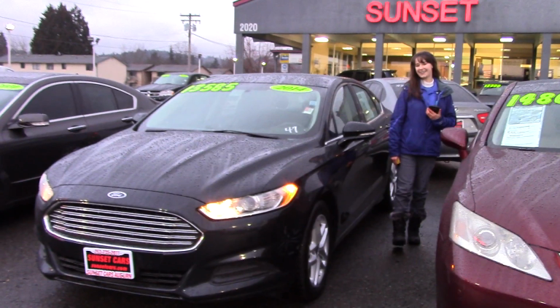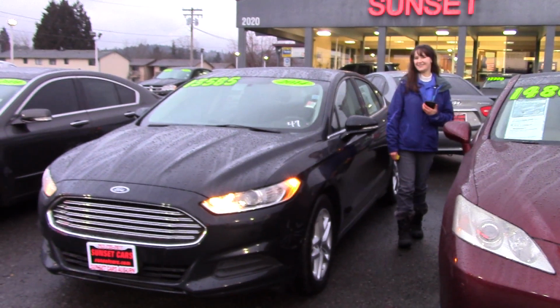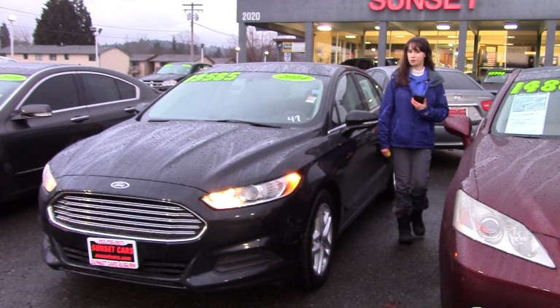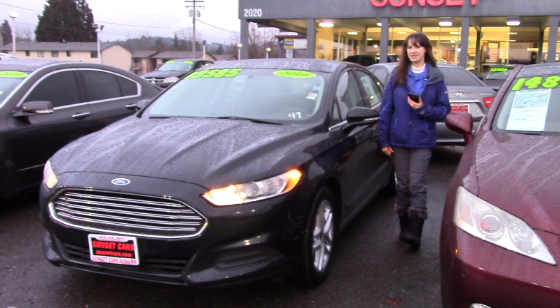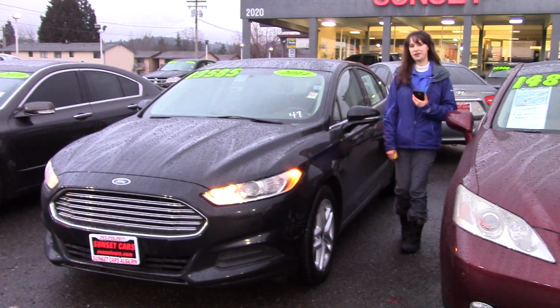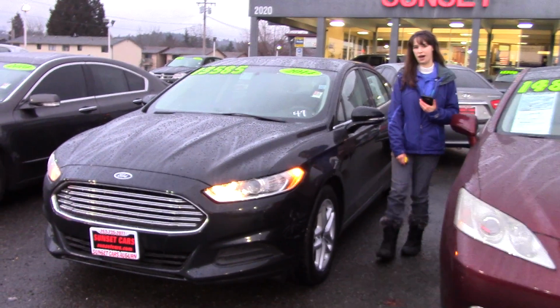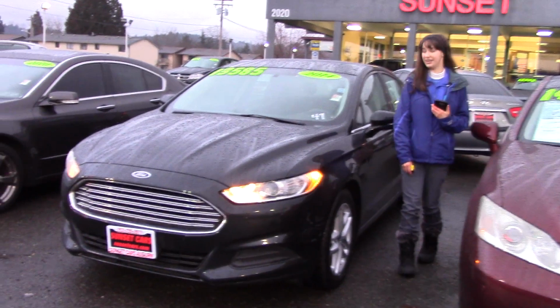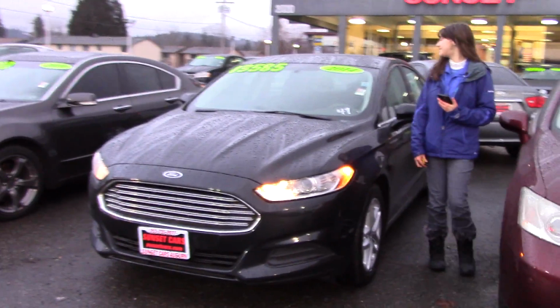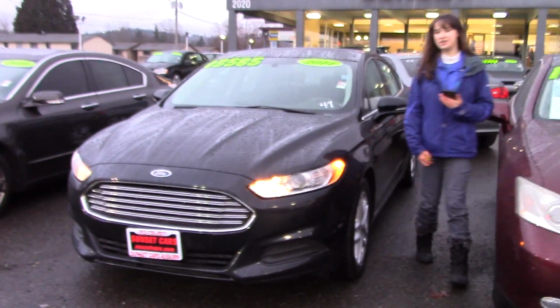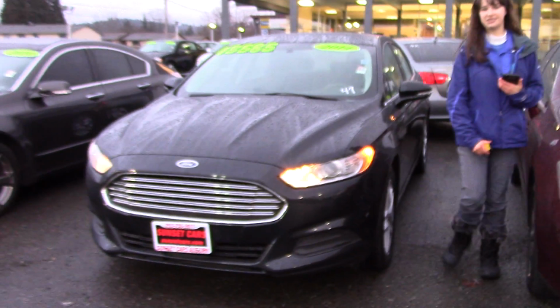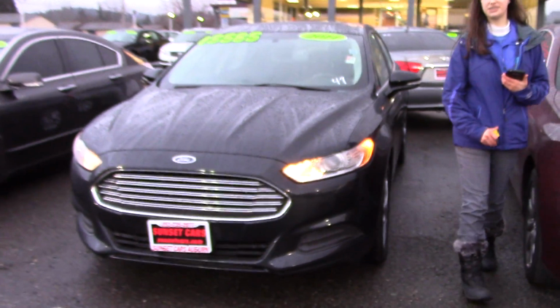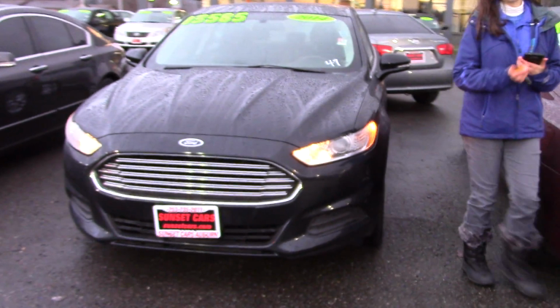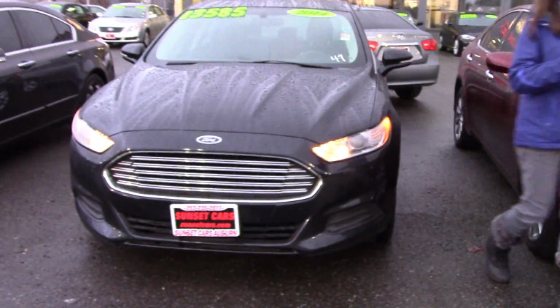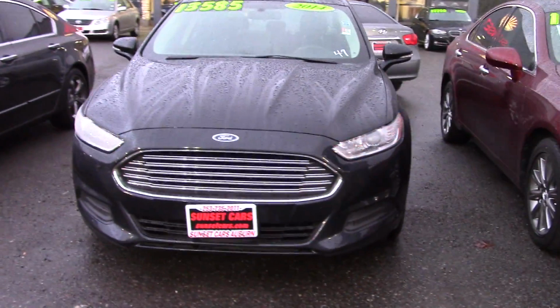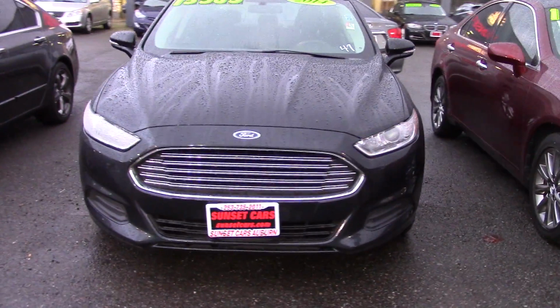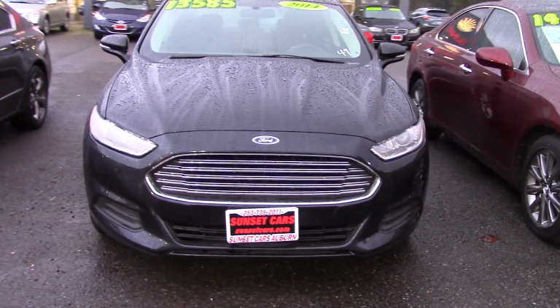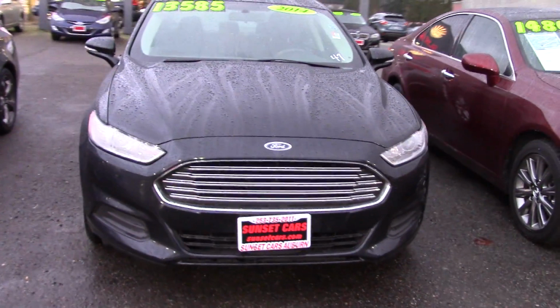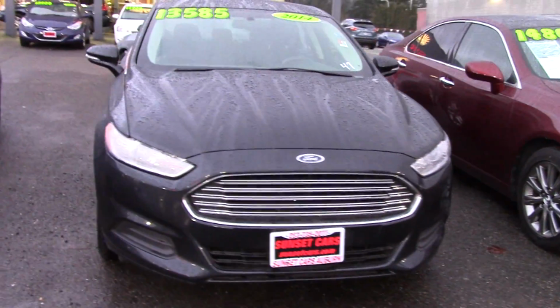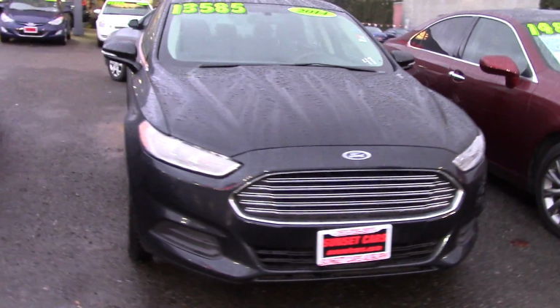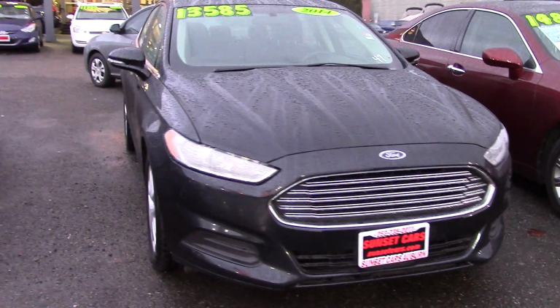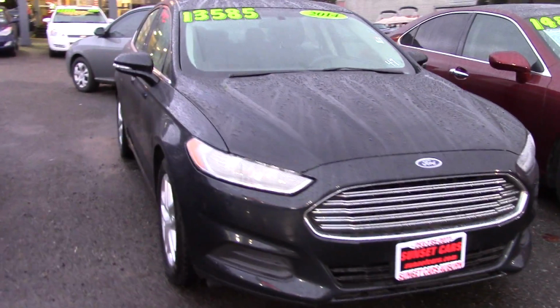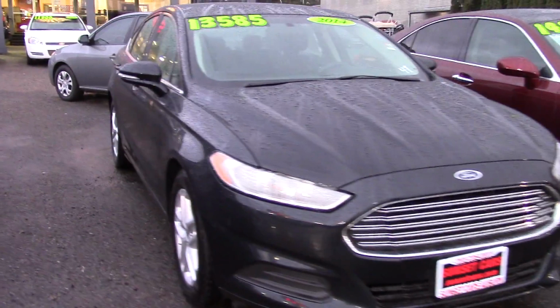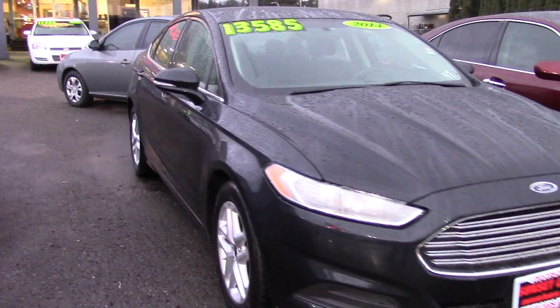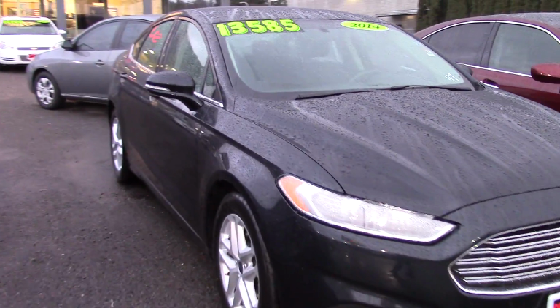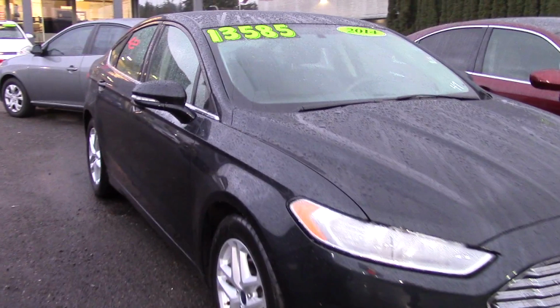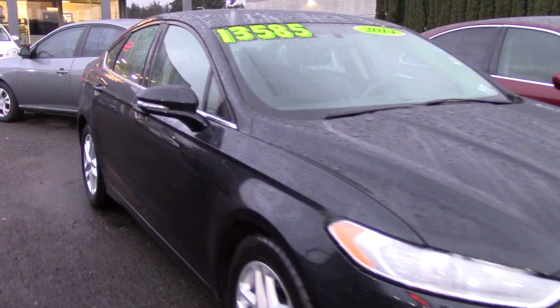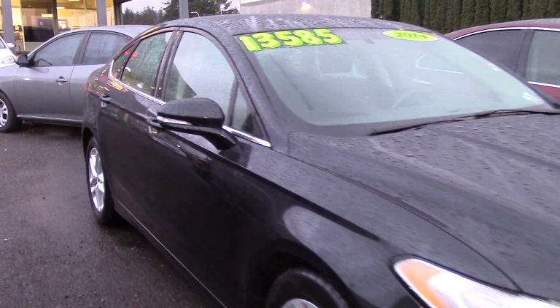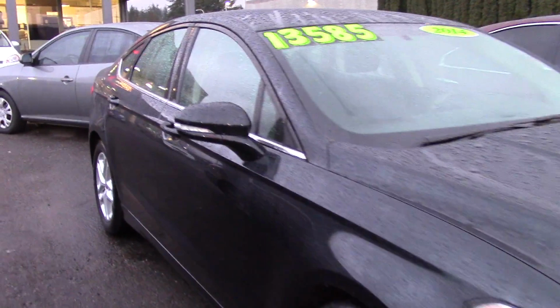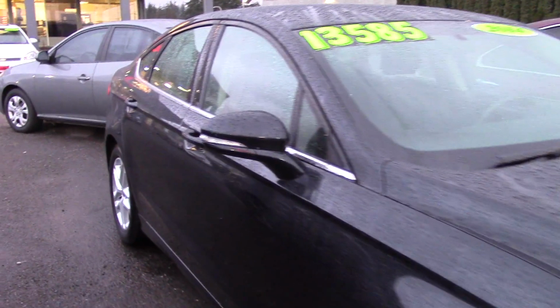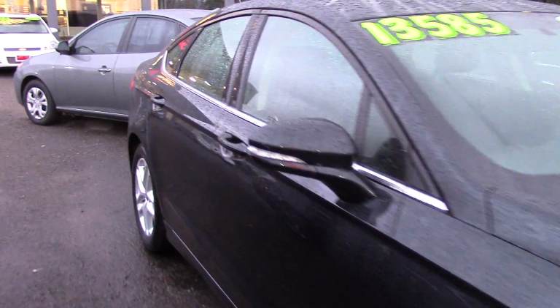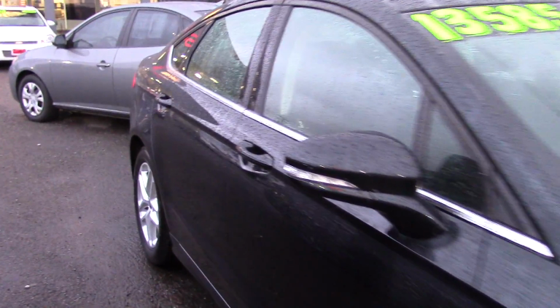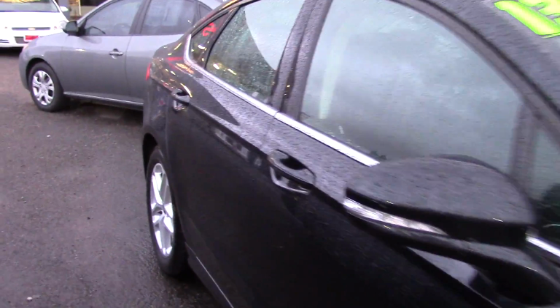Hi there, this is Jordan with Sunset Cars of Auburn, and this is our 2014 Ford Fusion, stock number 96847. It's a Ford Fusion SE, to be precise, and it's a beautiful car.